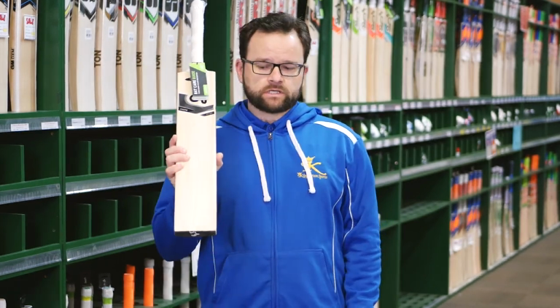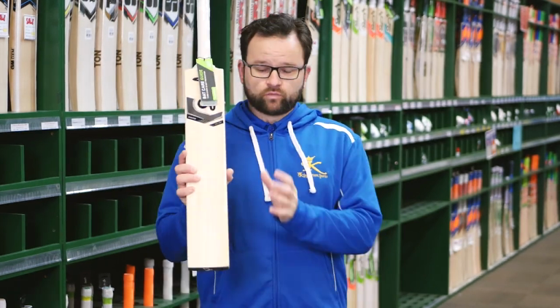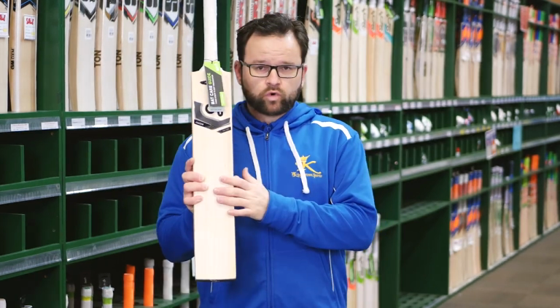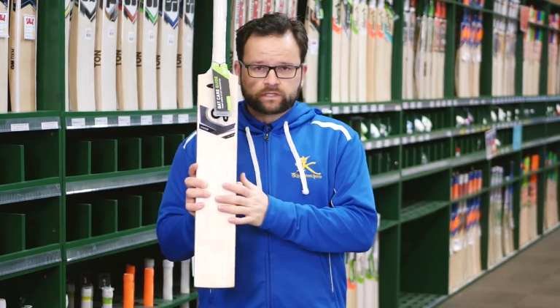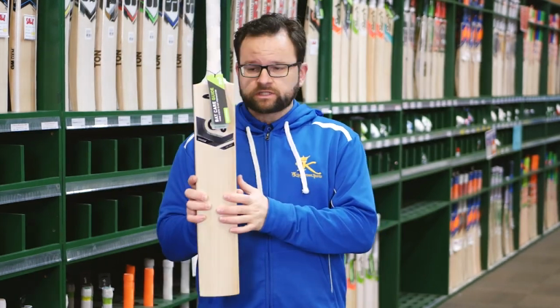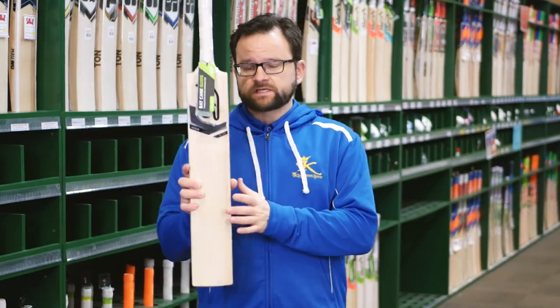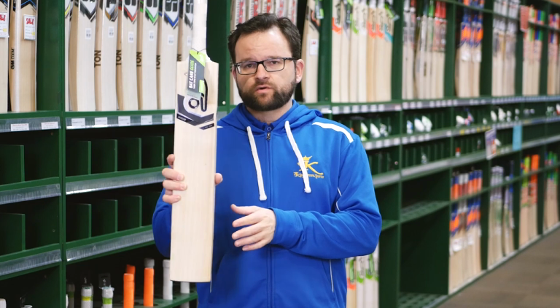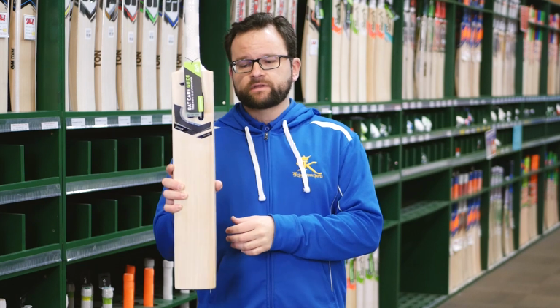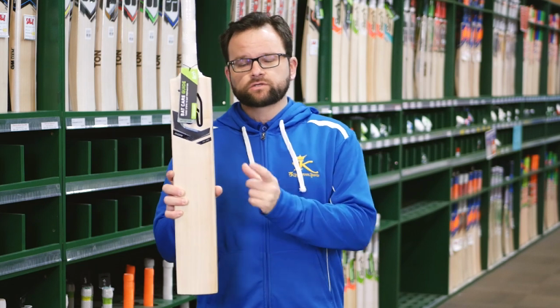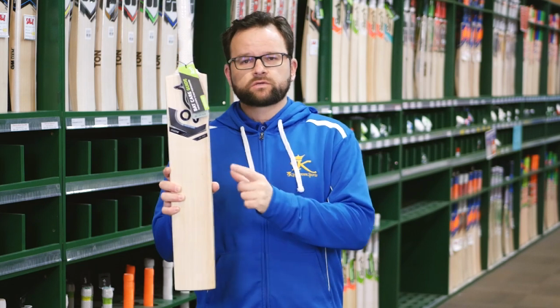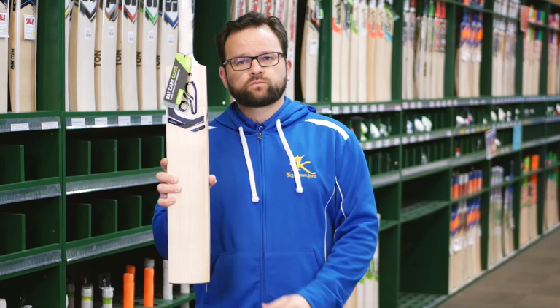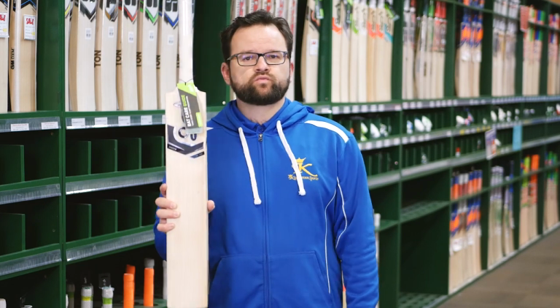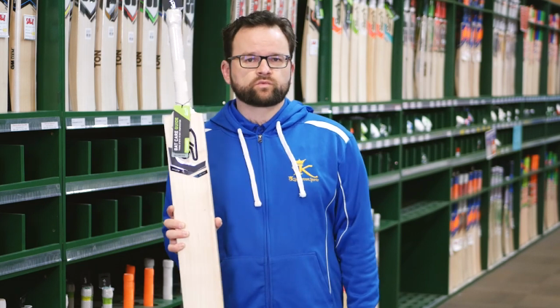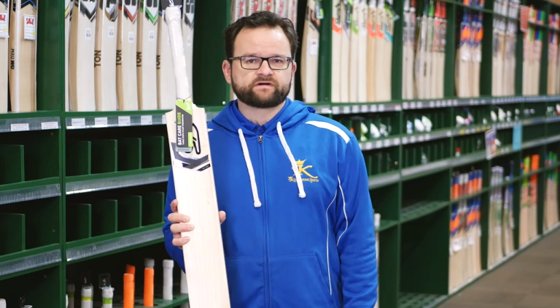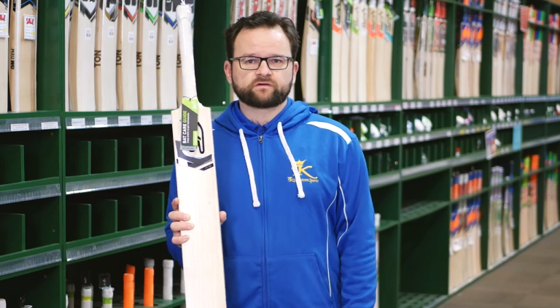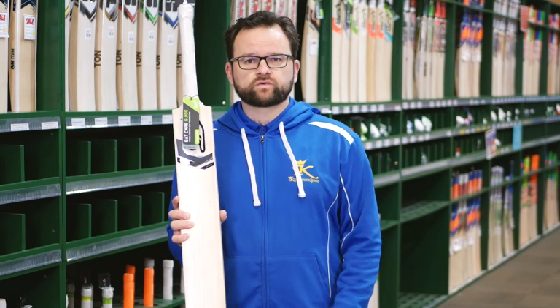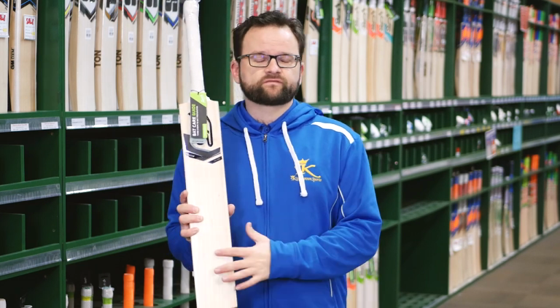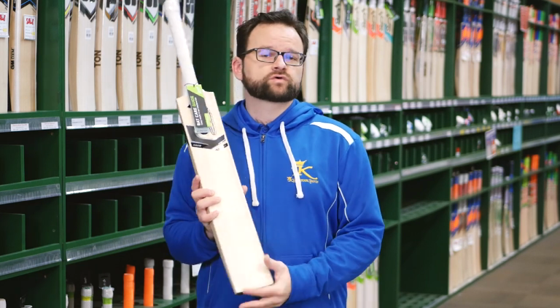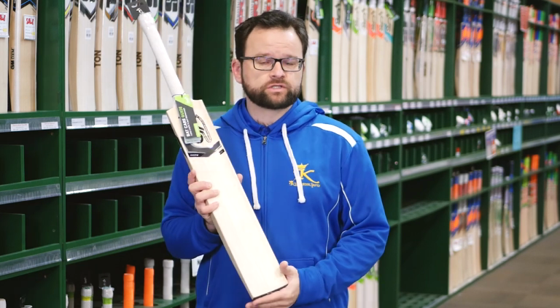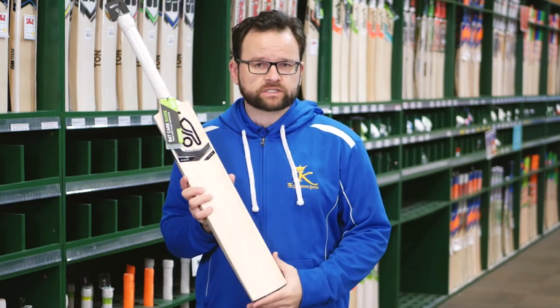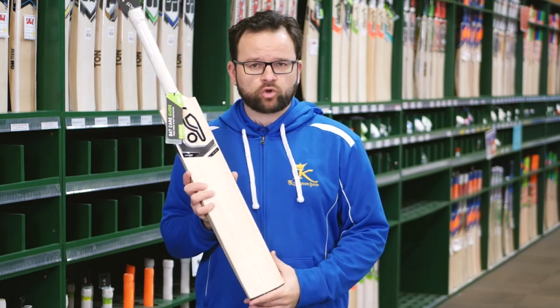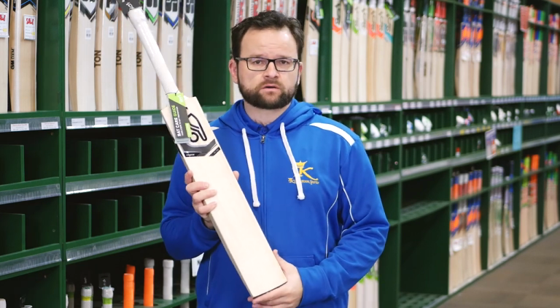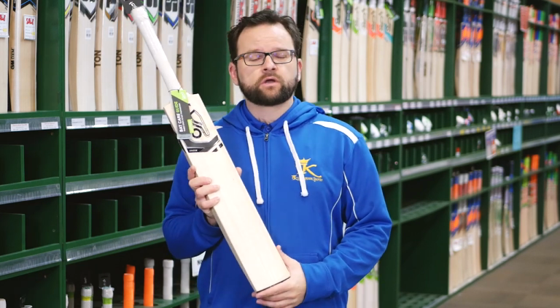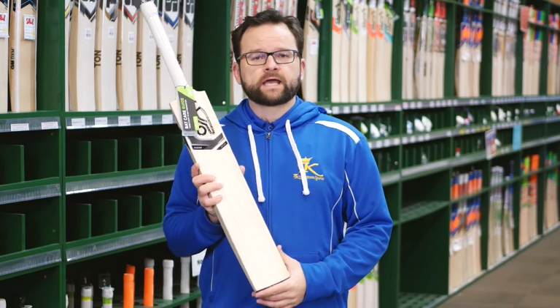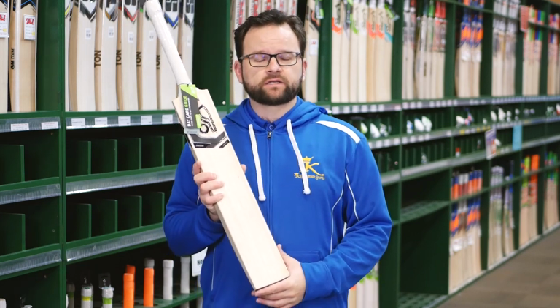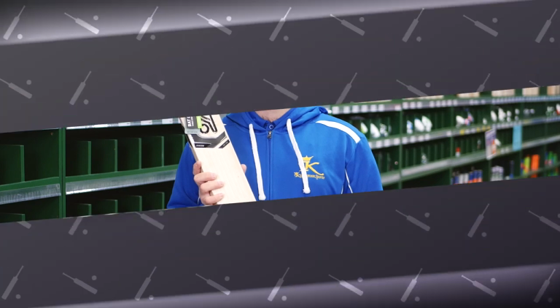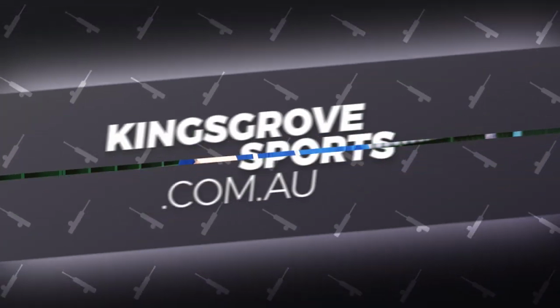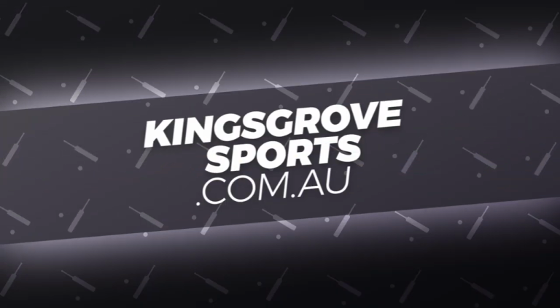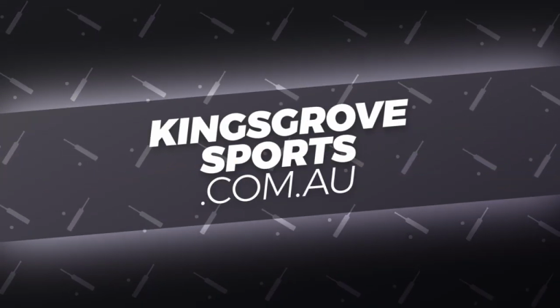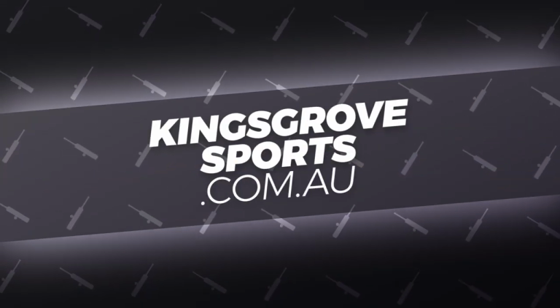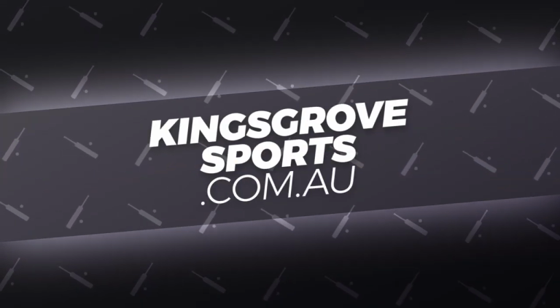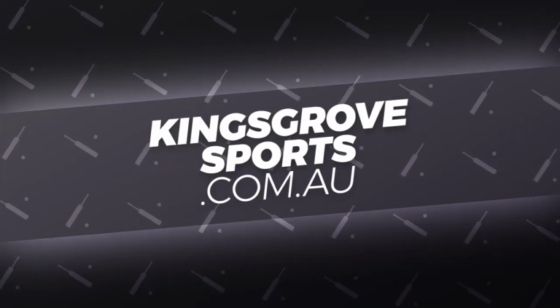If you want to check this out — and I recommend that you do — visit one of our five stores, or of course you can check them all out at kingsdrowsports.com.au.